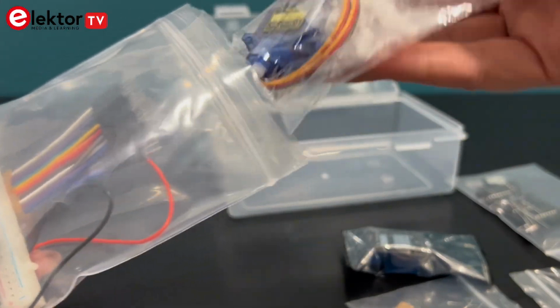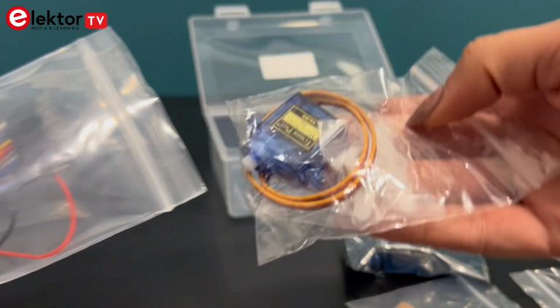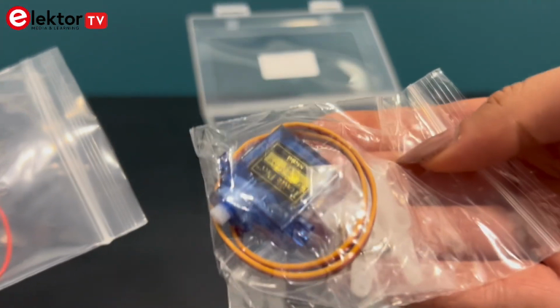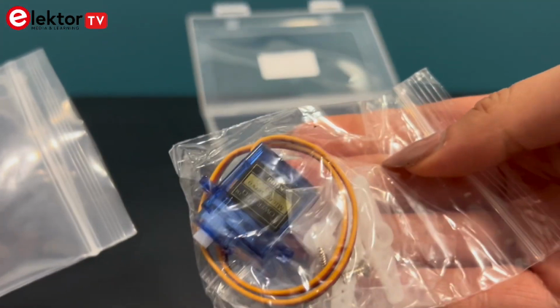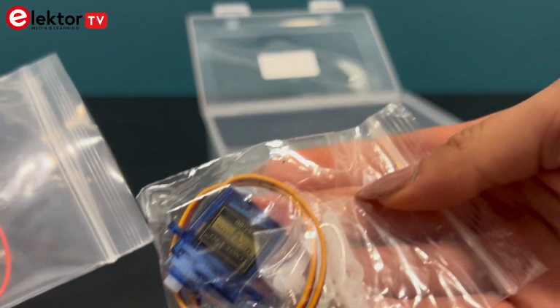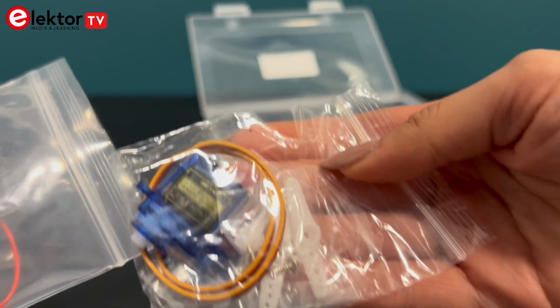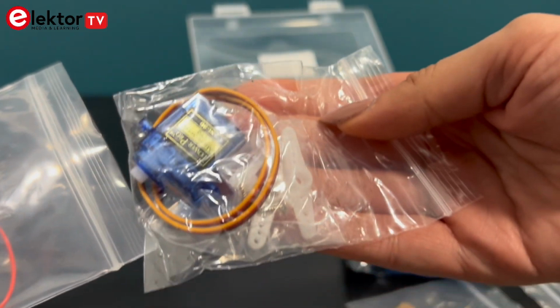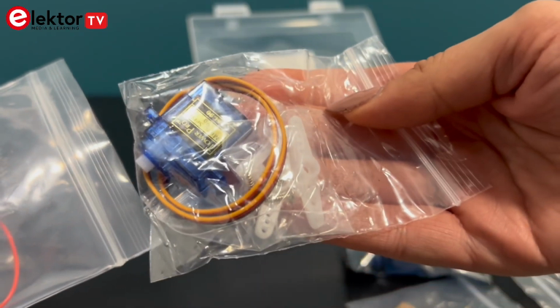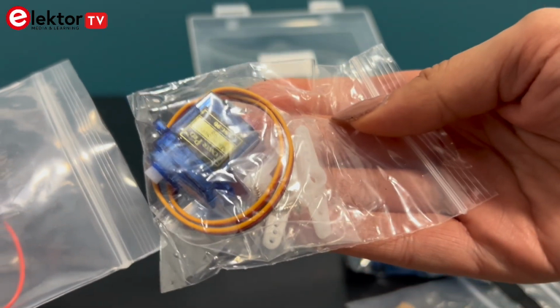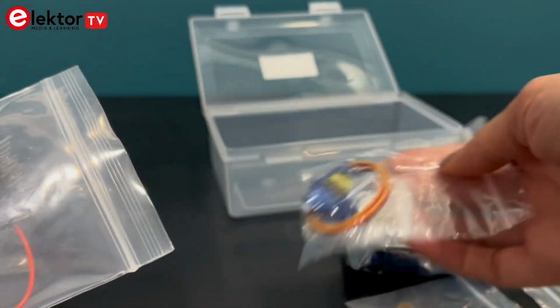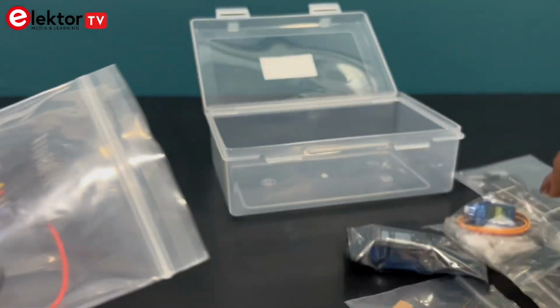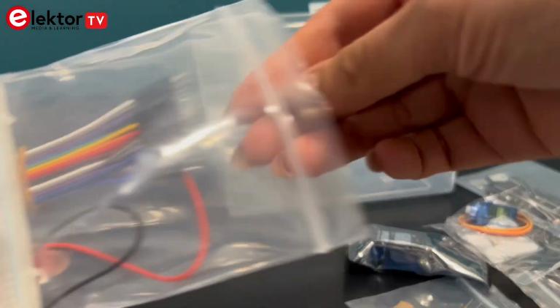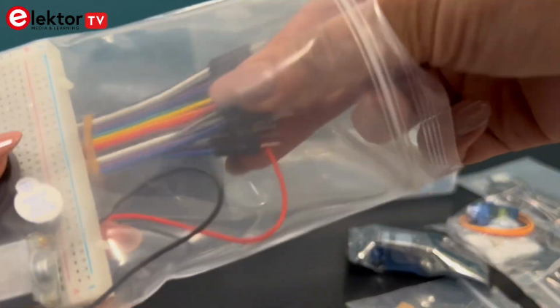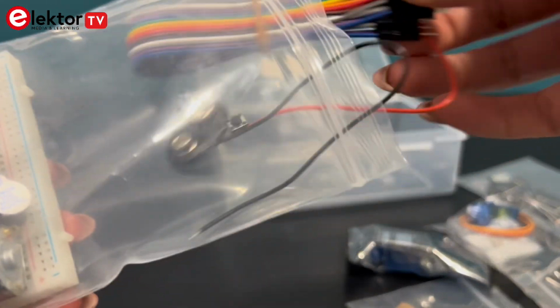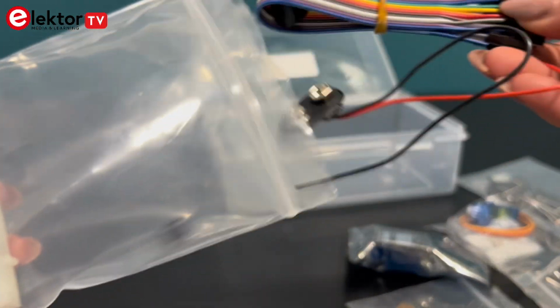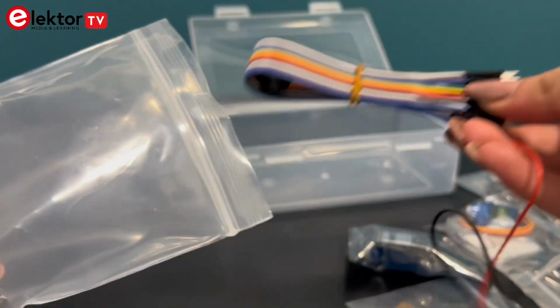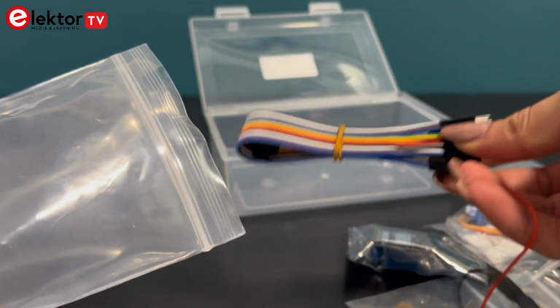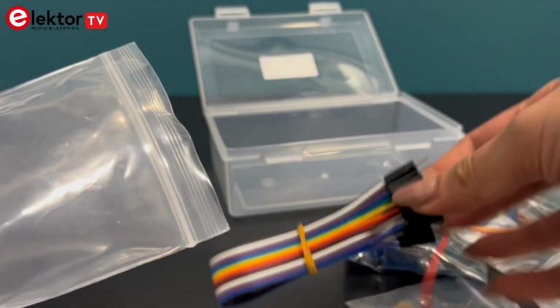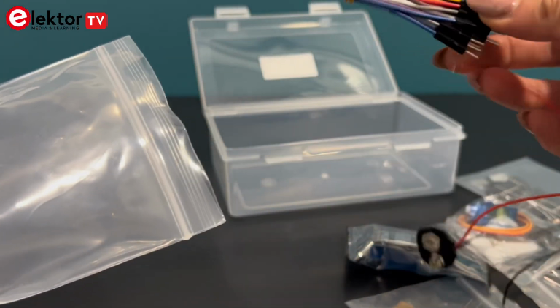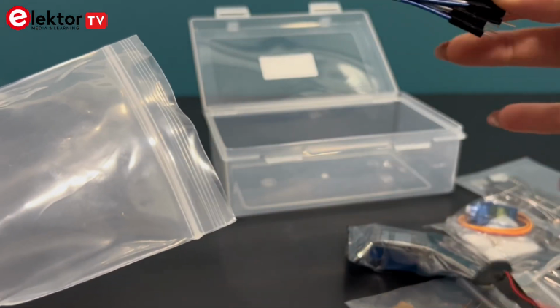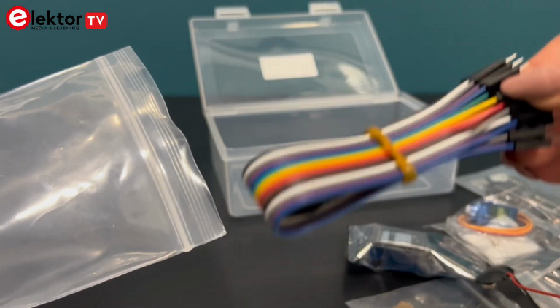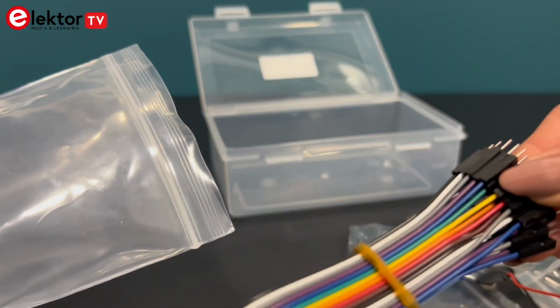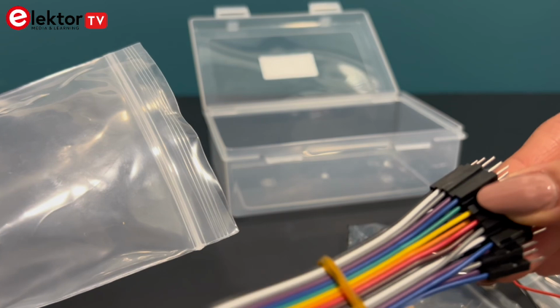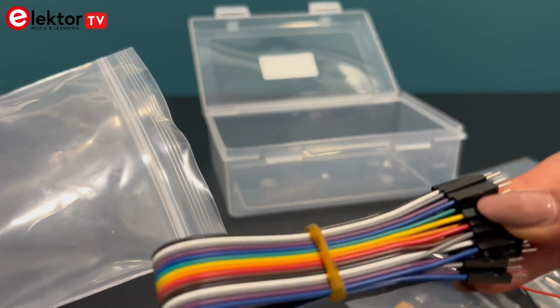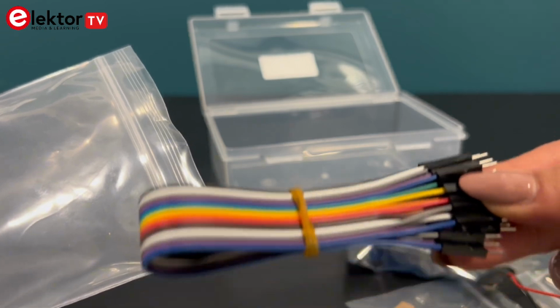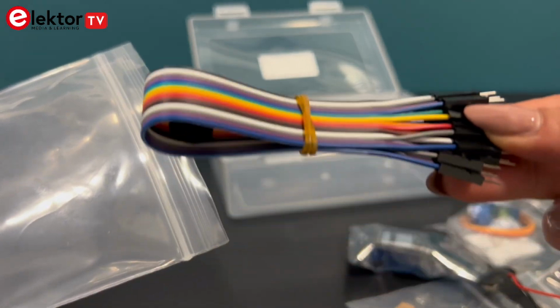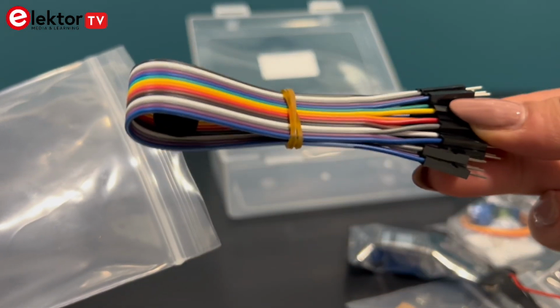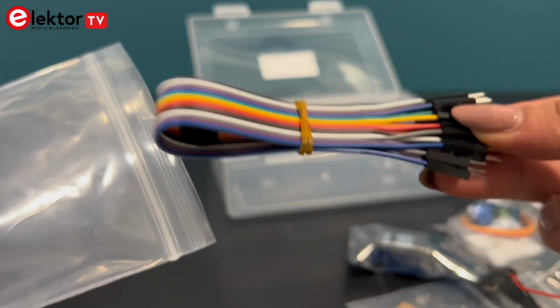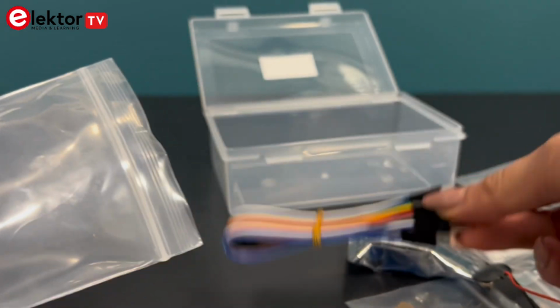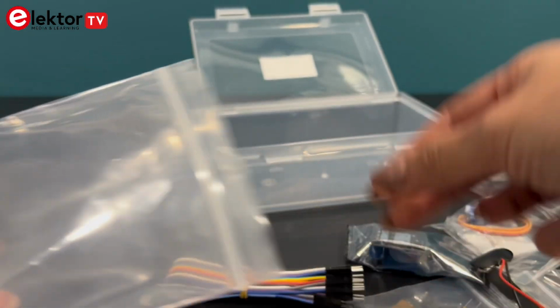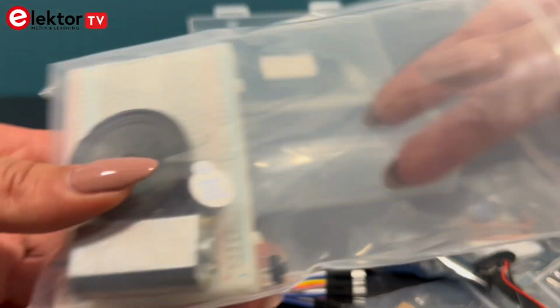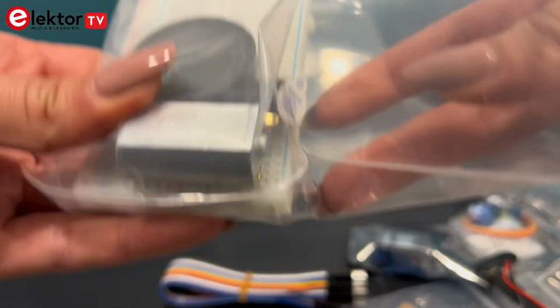Useful components like a buzzer, a mini loudspeaker, motor and a servo motor, push buttons, plus a breadboard and jumper wire for easy circuit assembly.